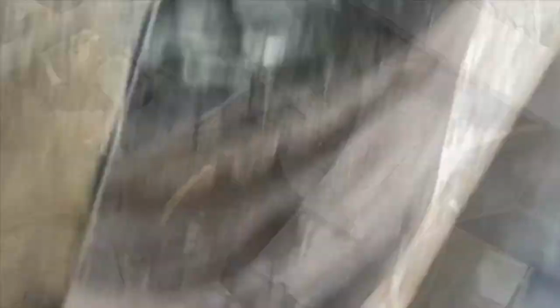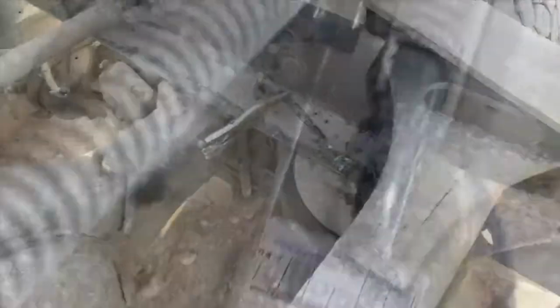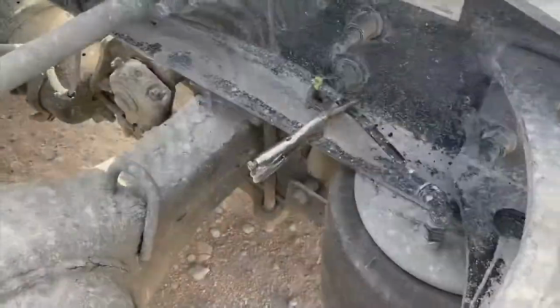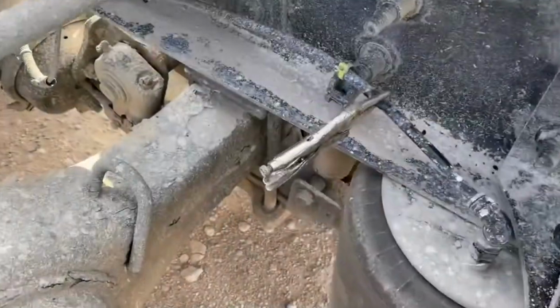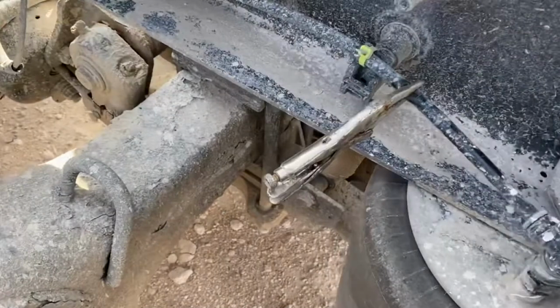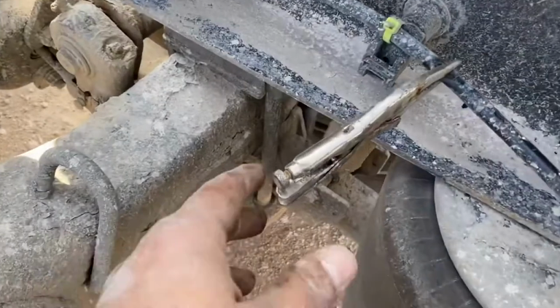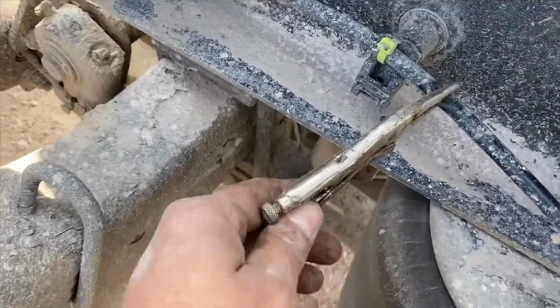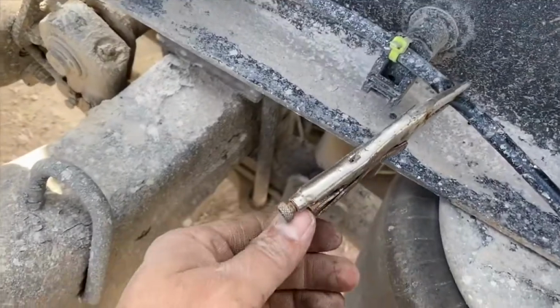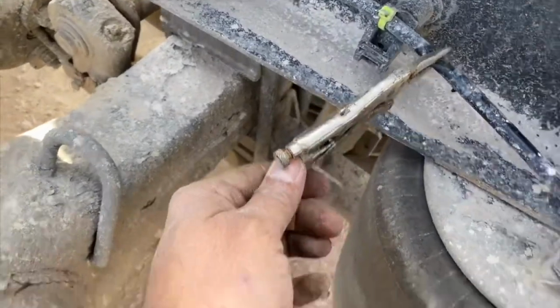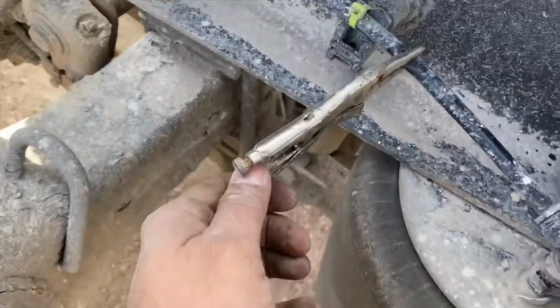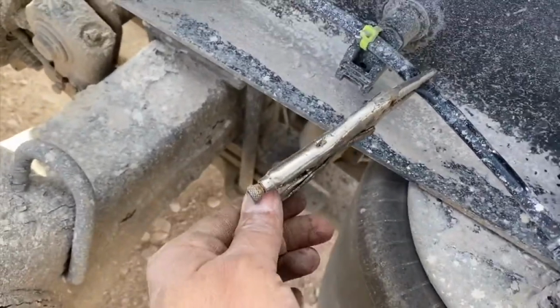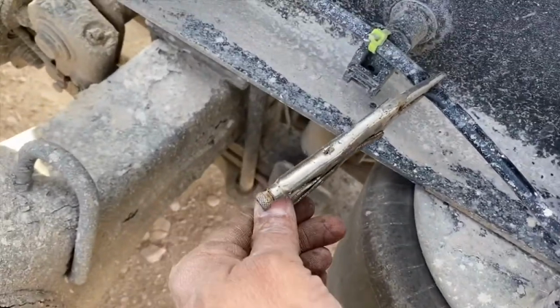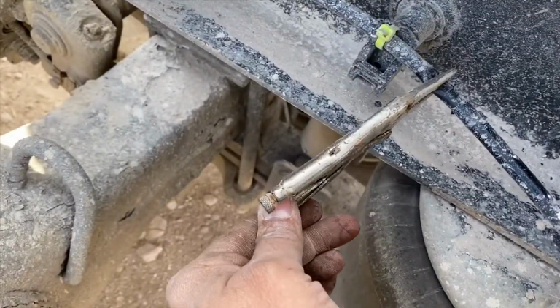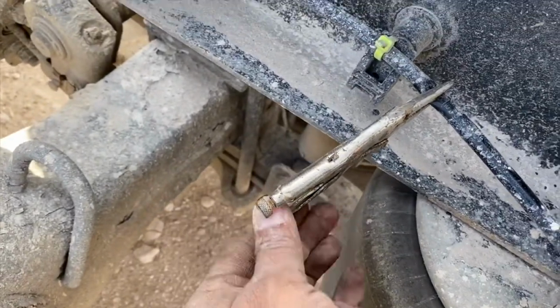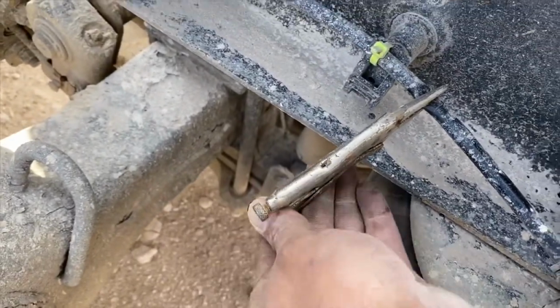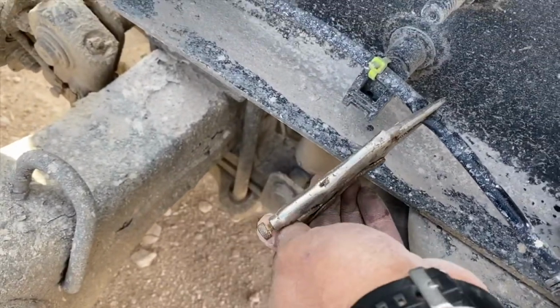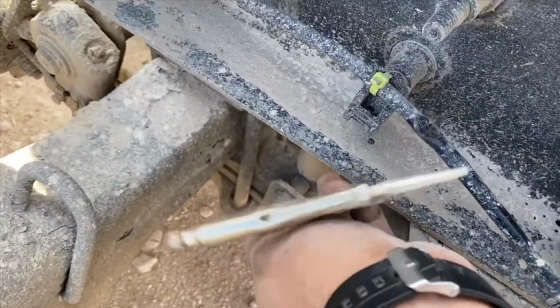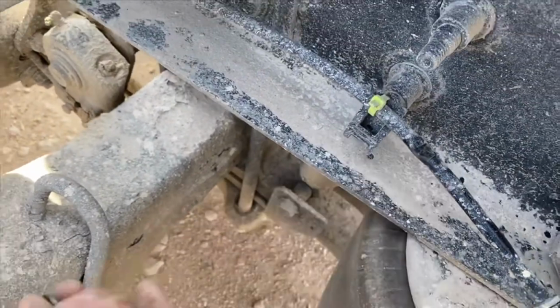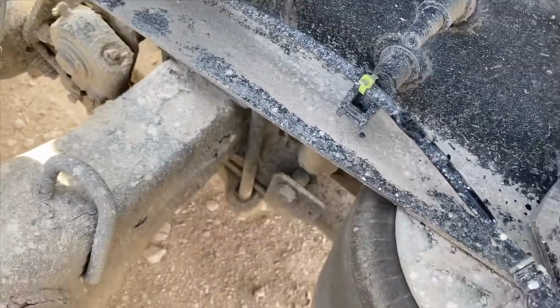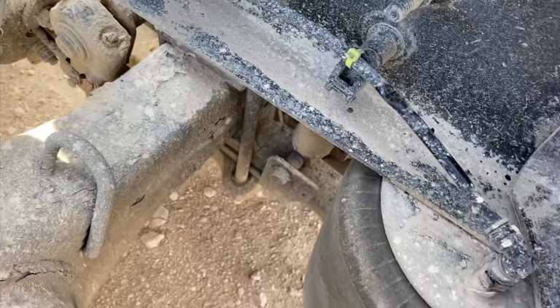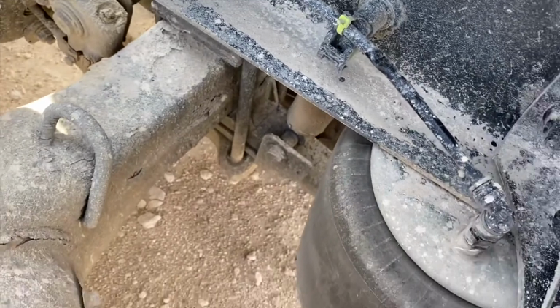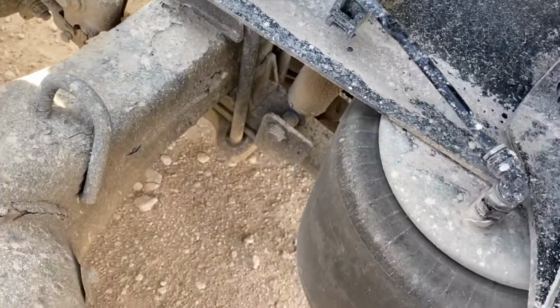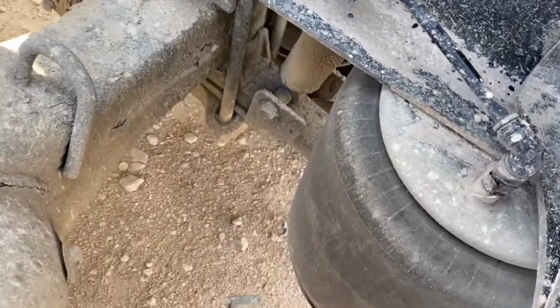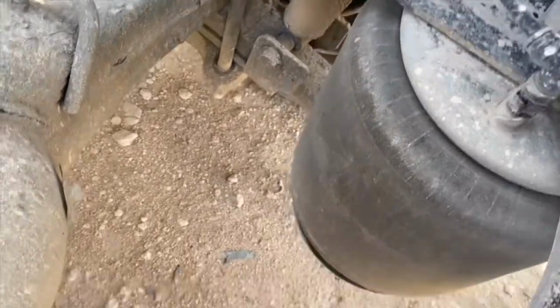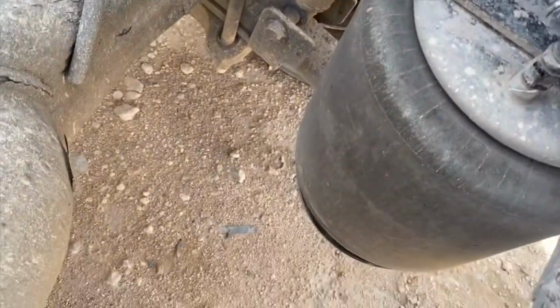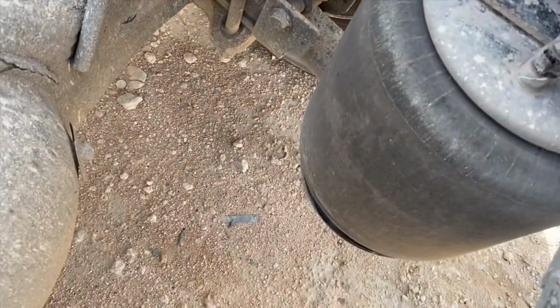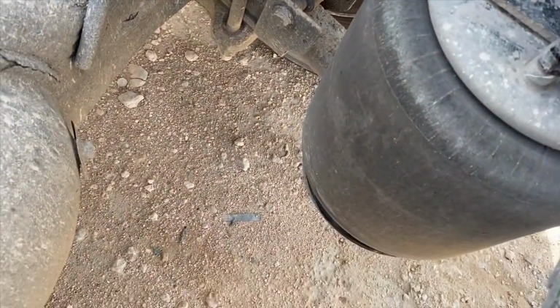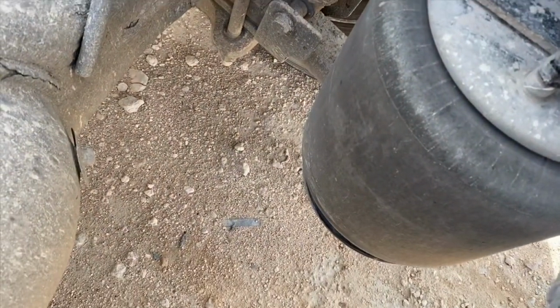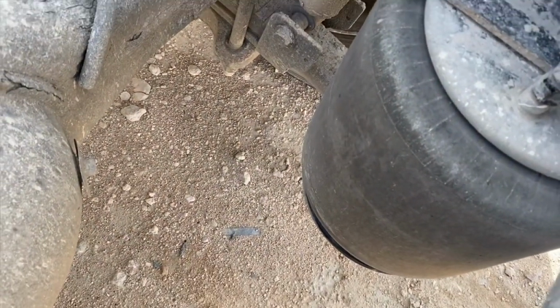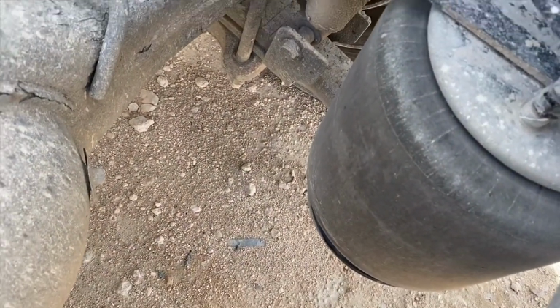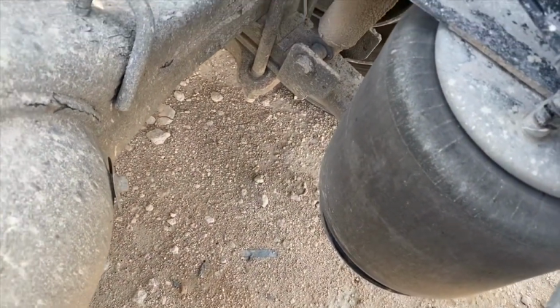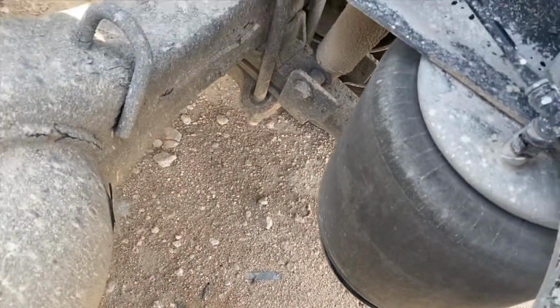Now I can take this small vice grip off. Now the back one is free.